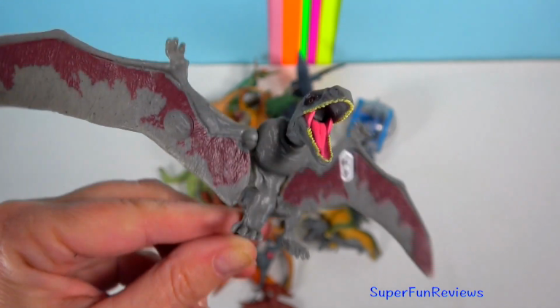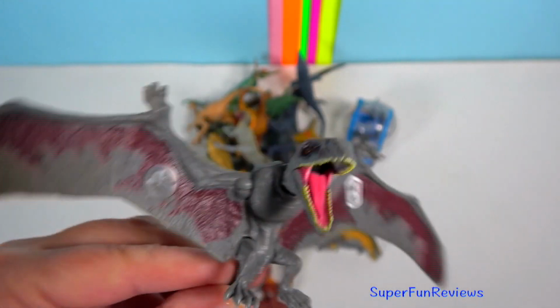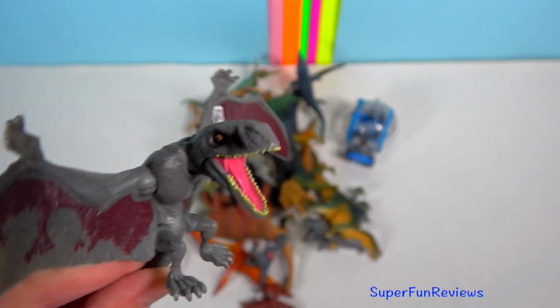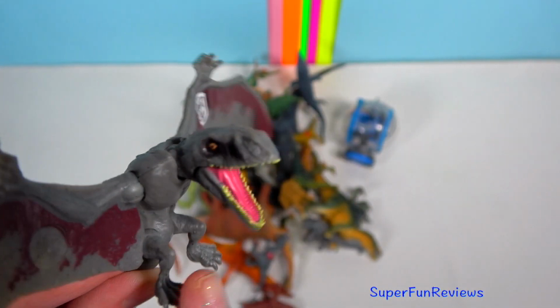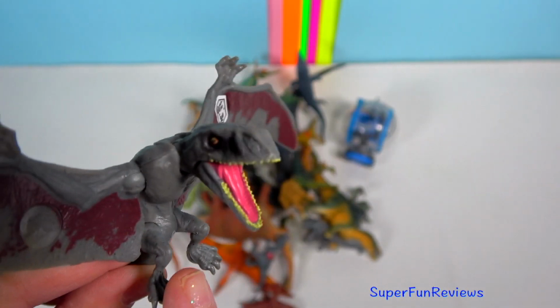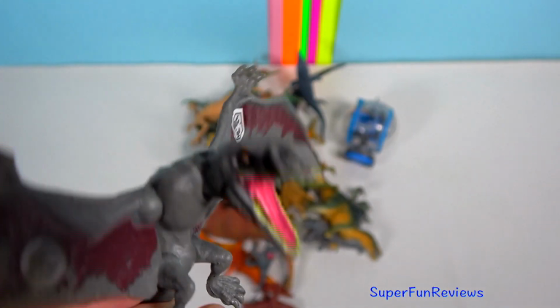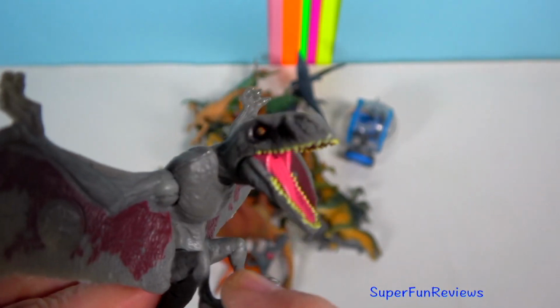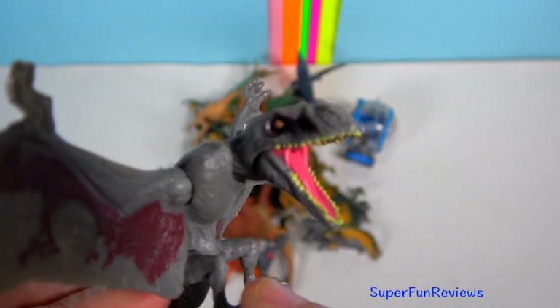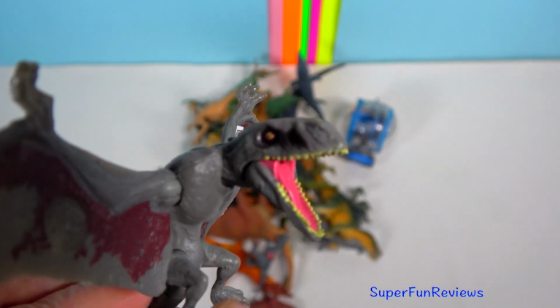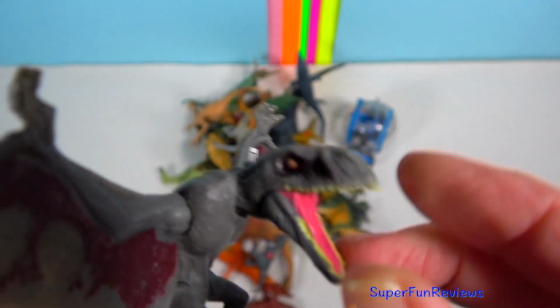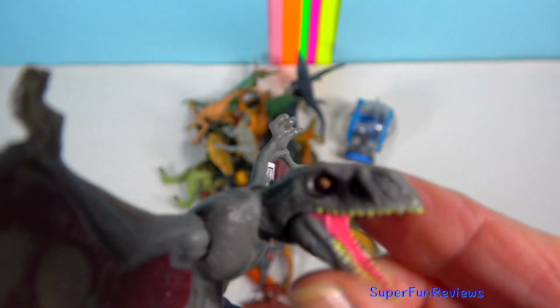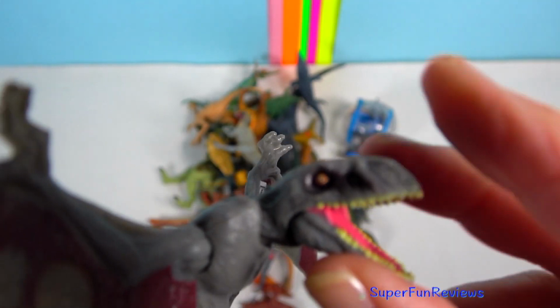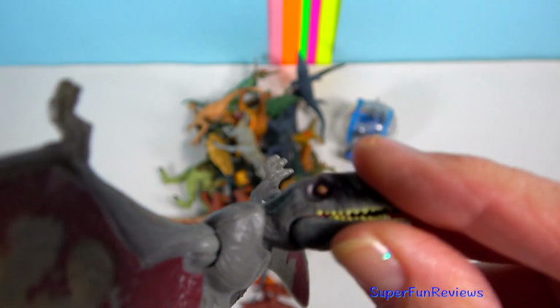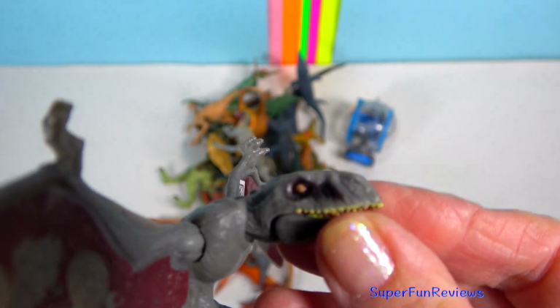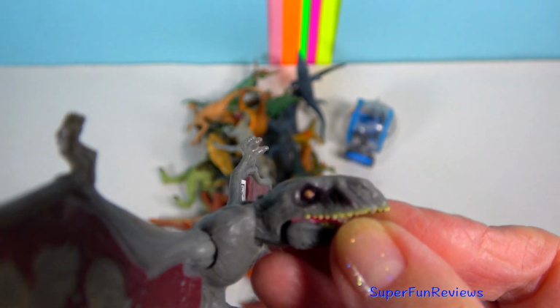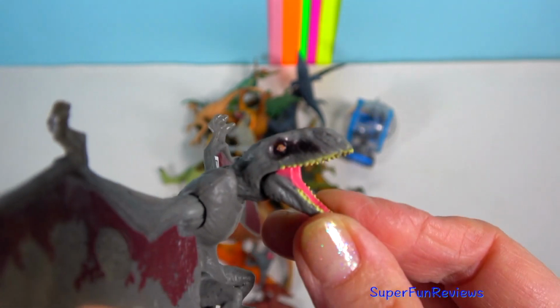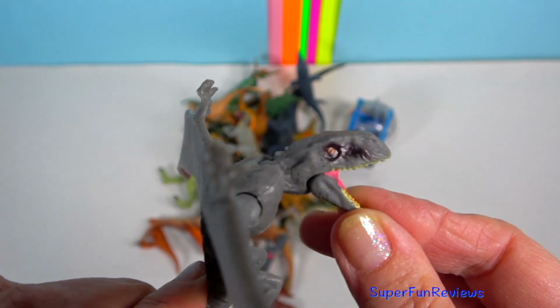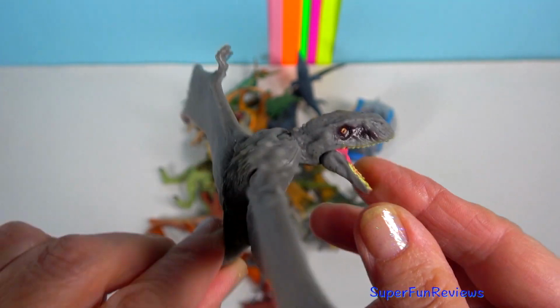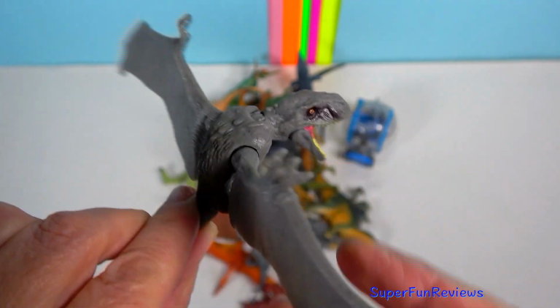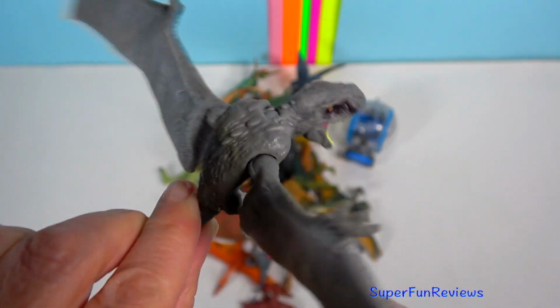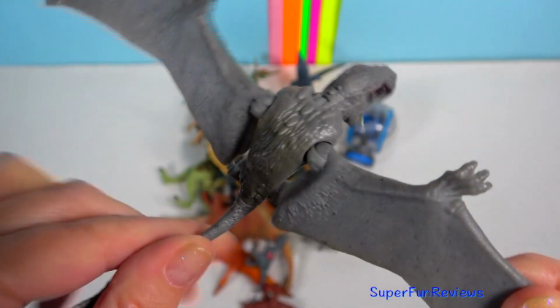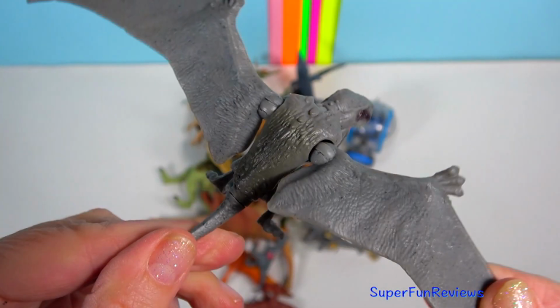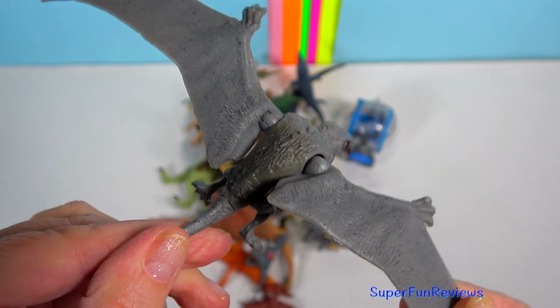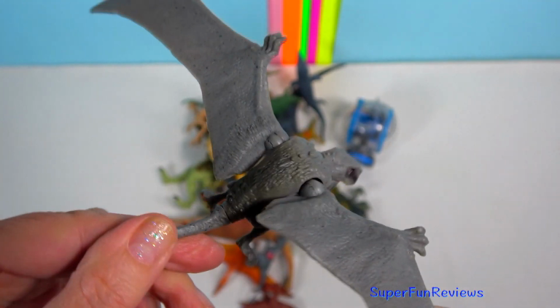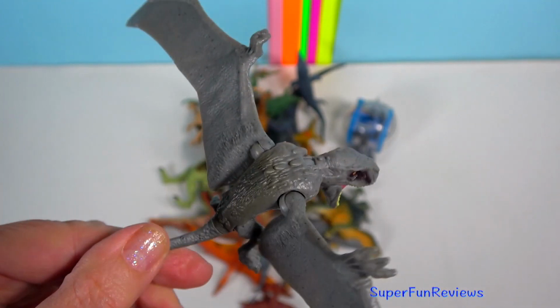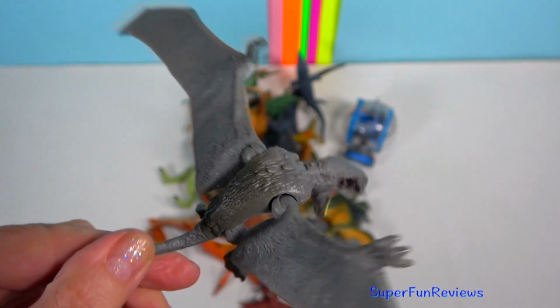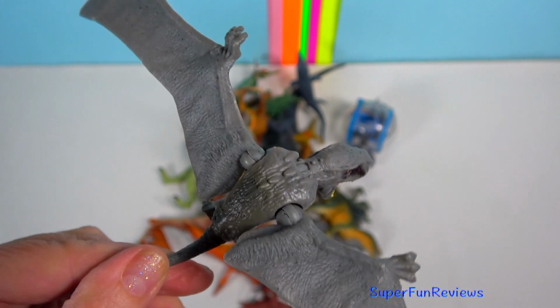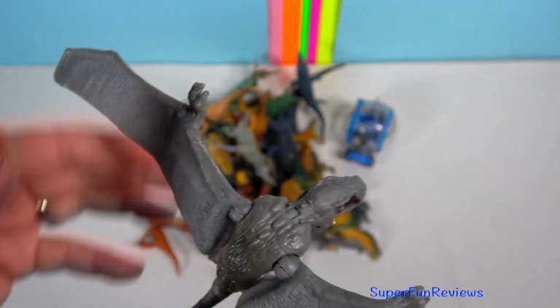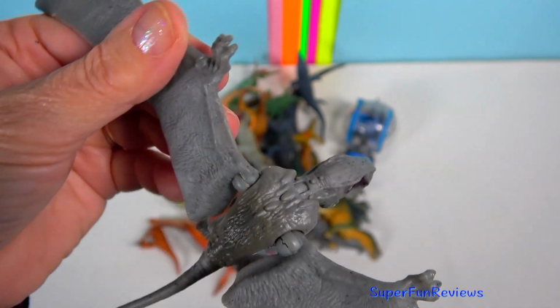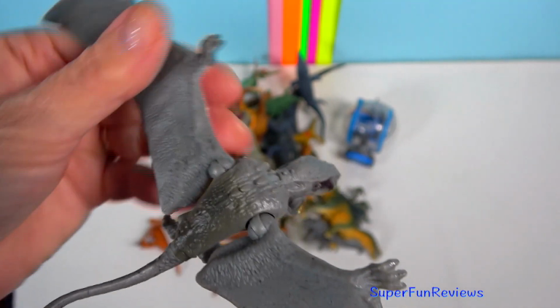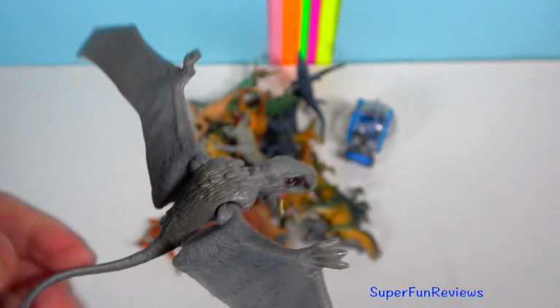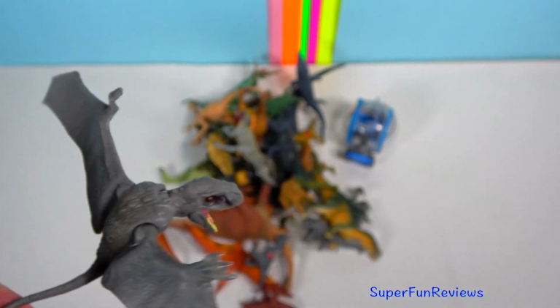And here's the Jurassic World Fallen Kingdom Dimorphodon. This is a really good model — the mouth opens and shuts, the legs move and the wings can rotate around as well.